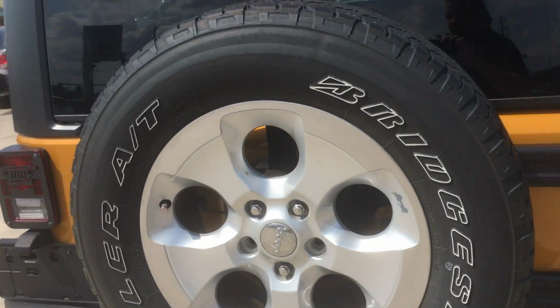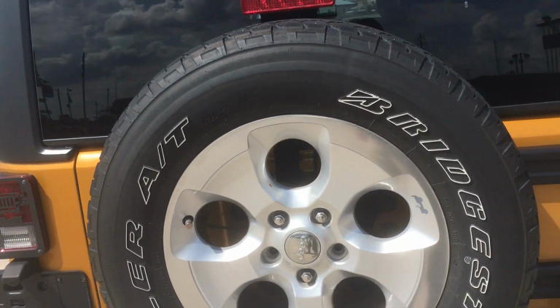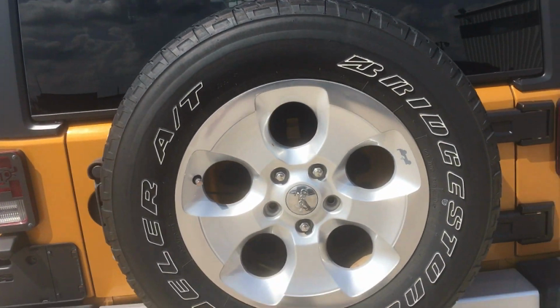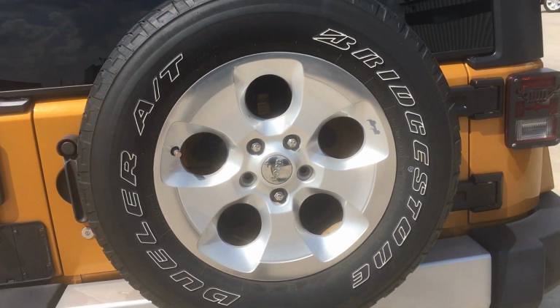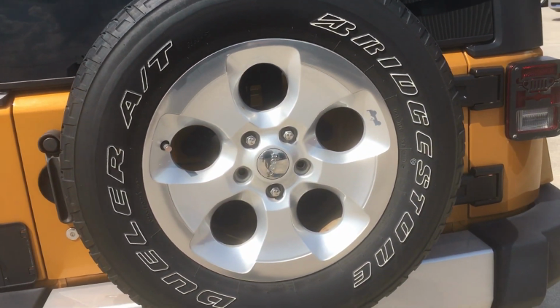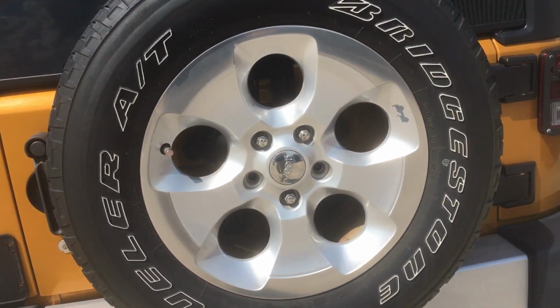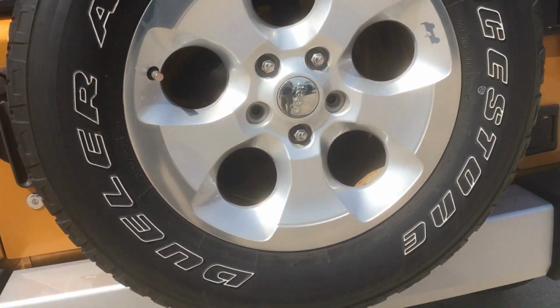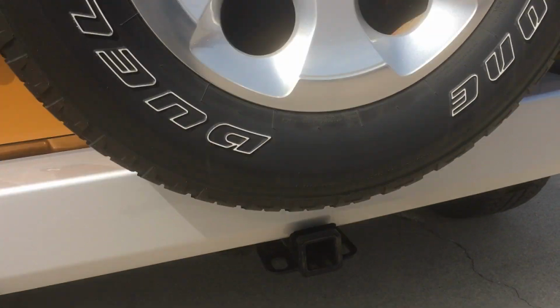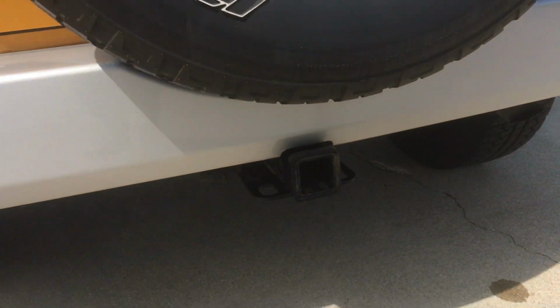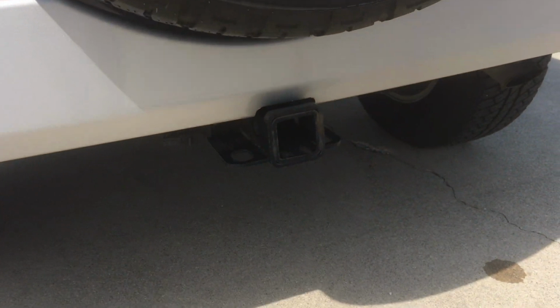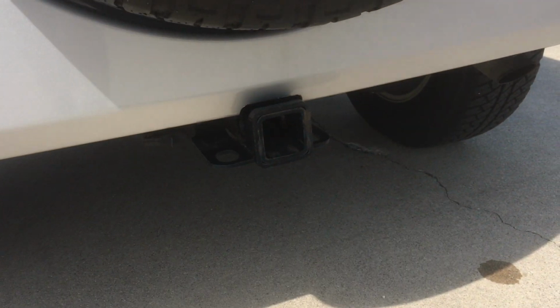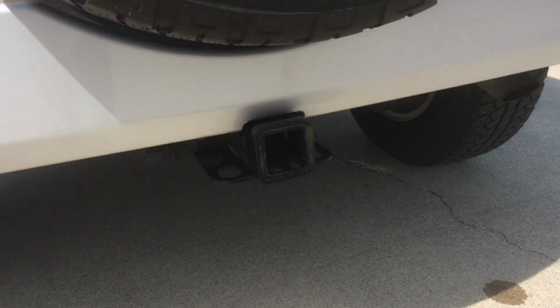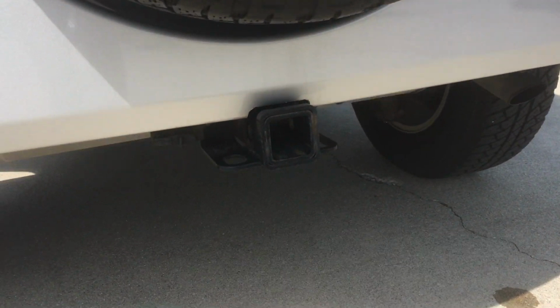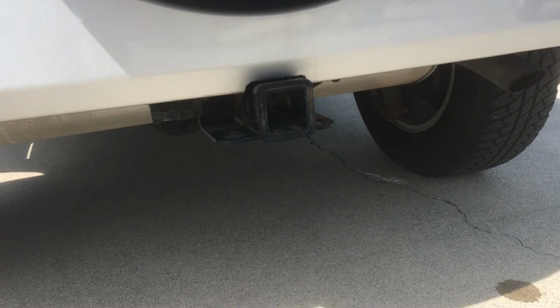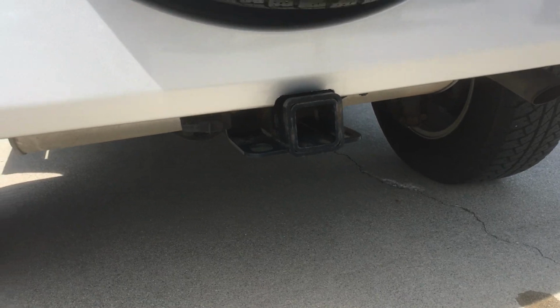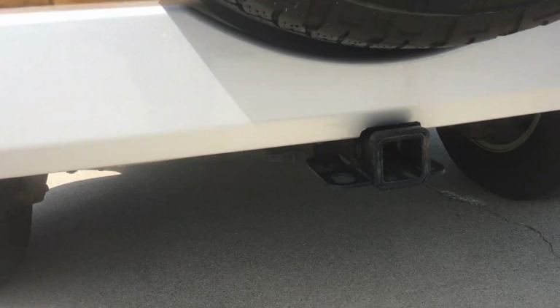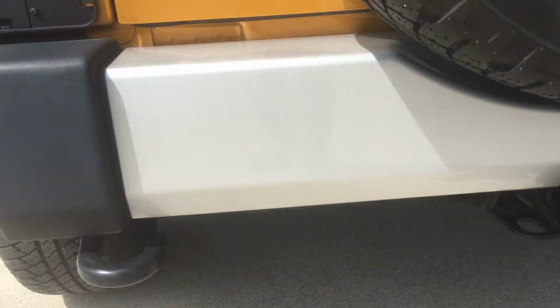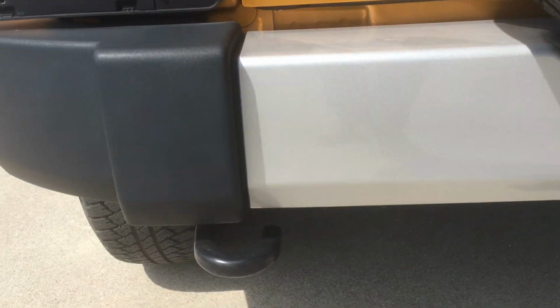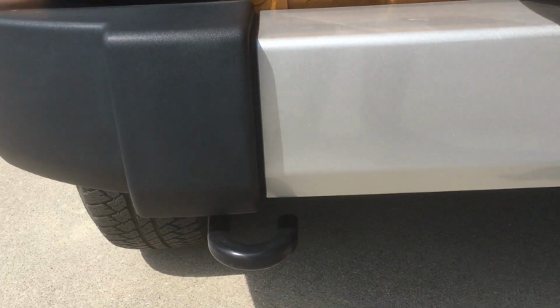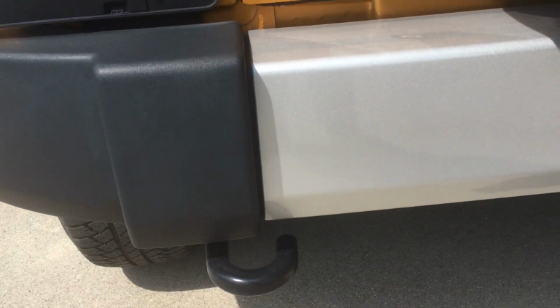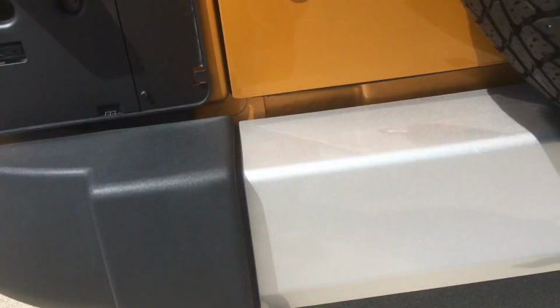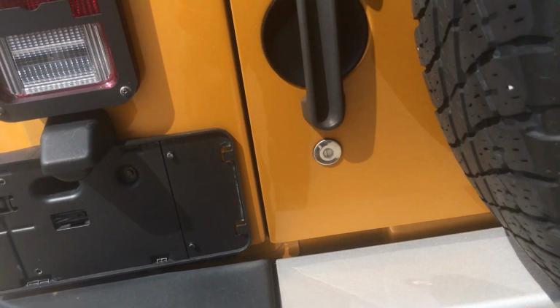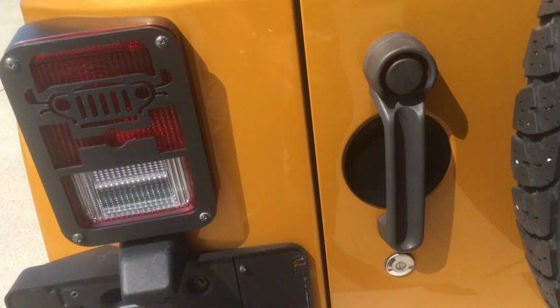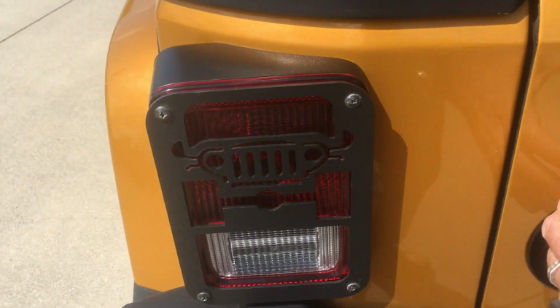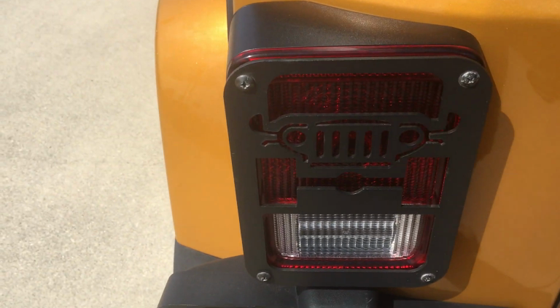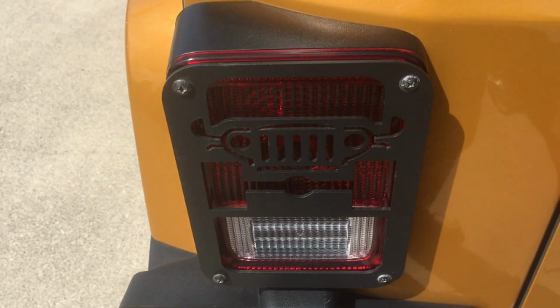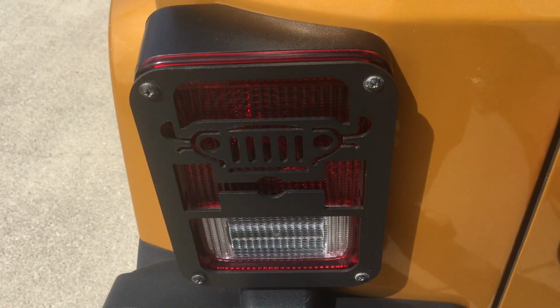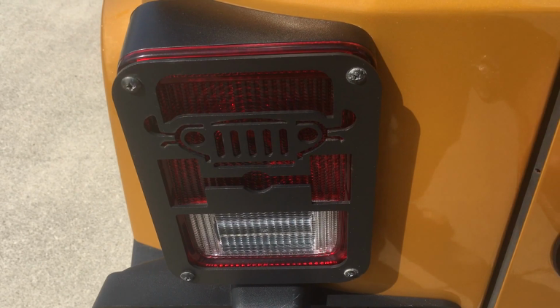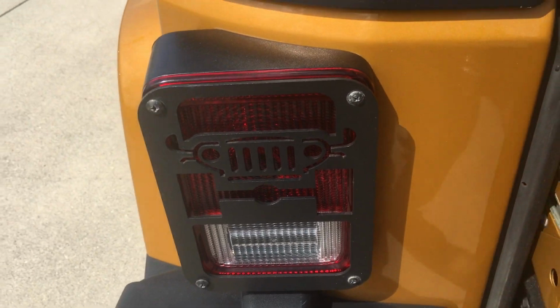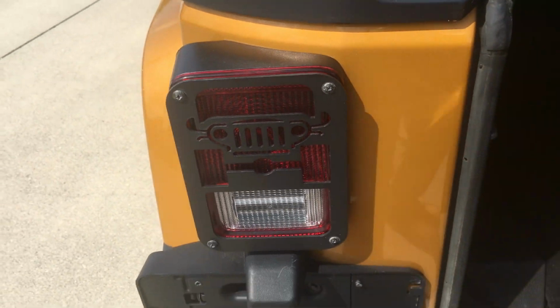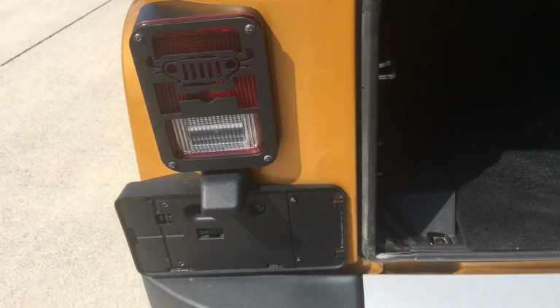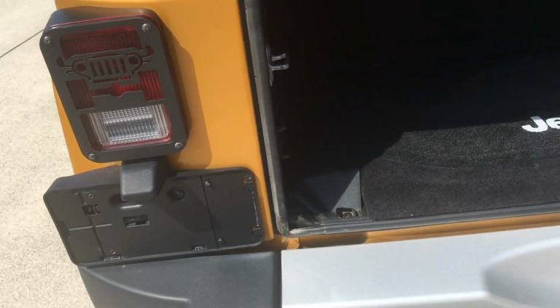Full-size spare with matching rim. It does have the optional trailer tow package on it, as well as the factory tow hook. It's got some taillight covers, which can be removed if you don't like those.